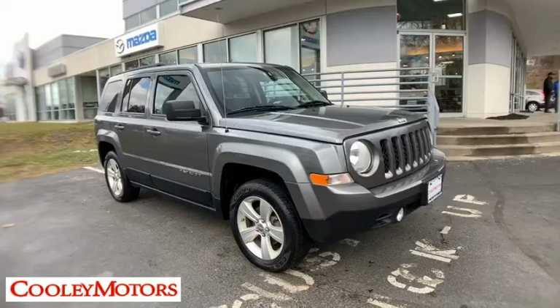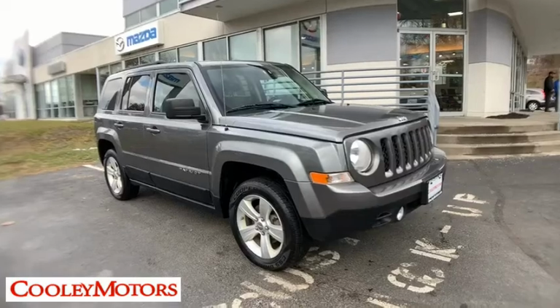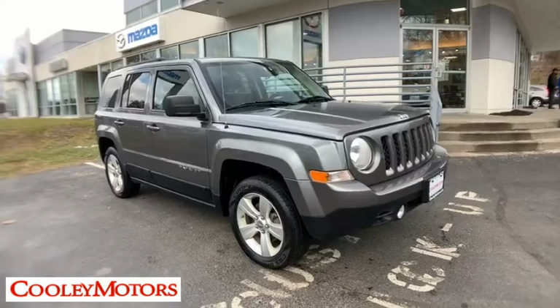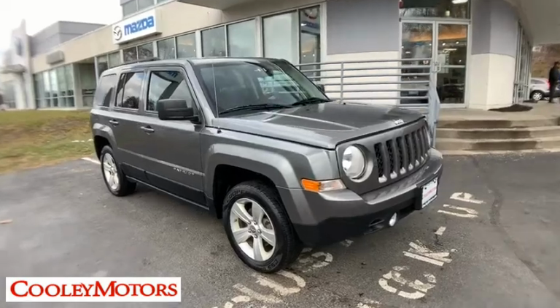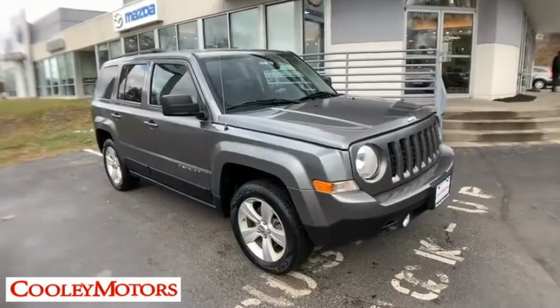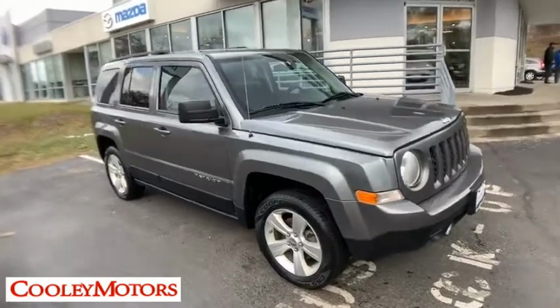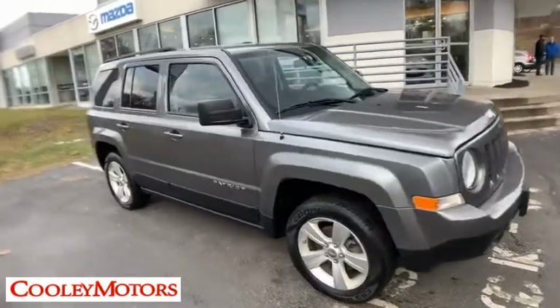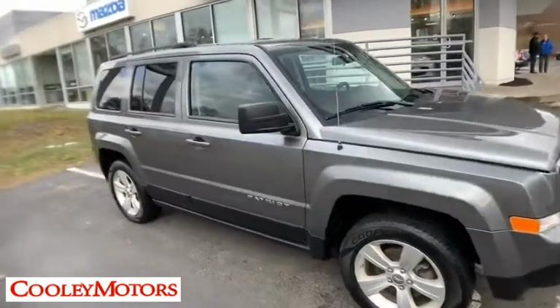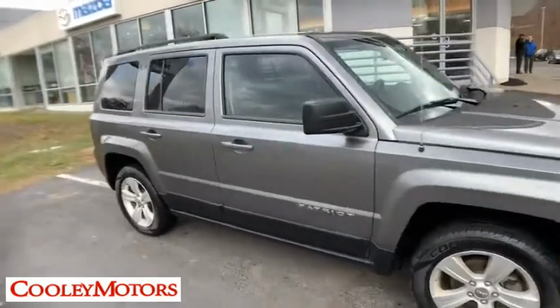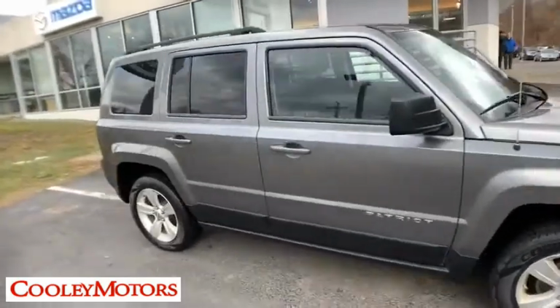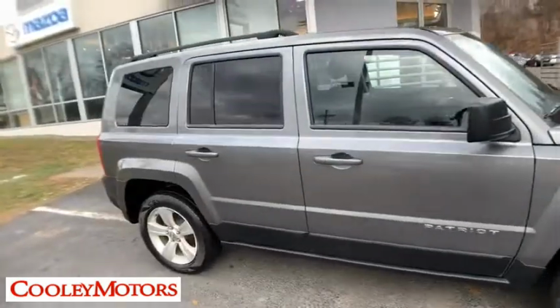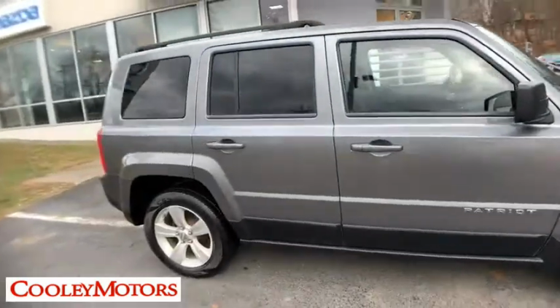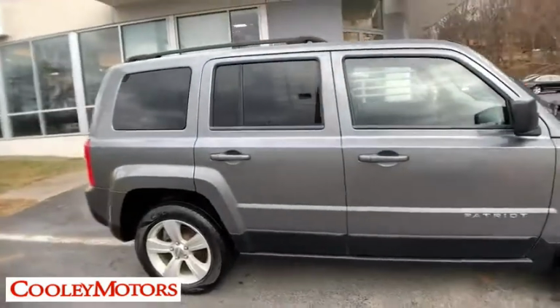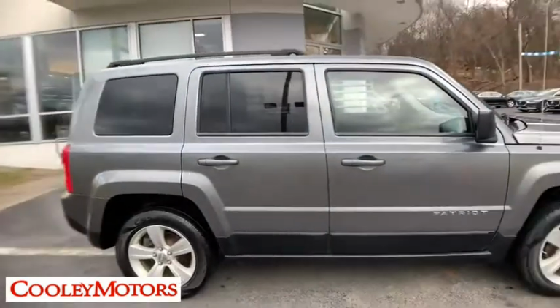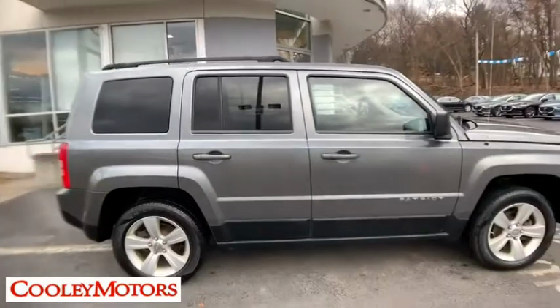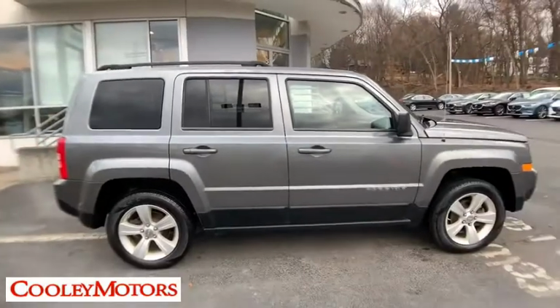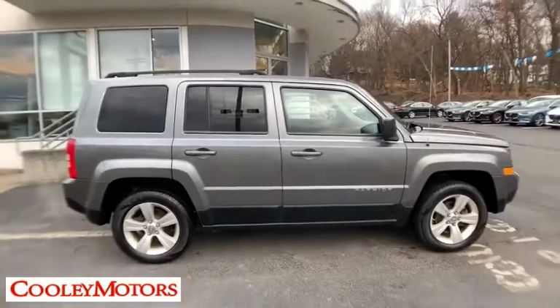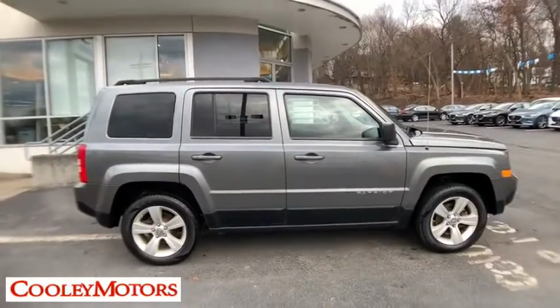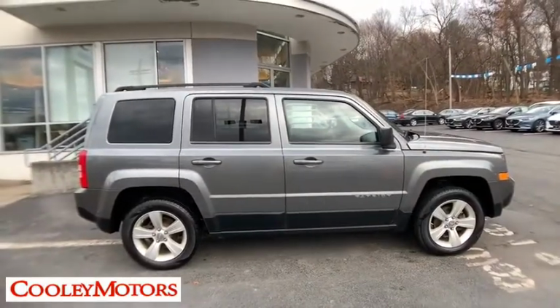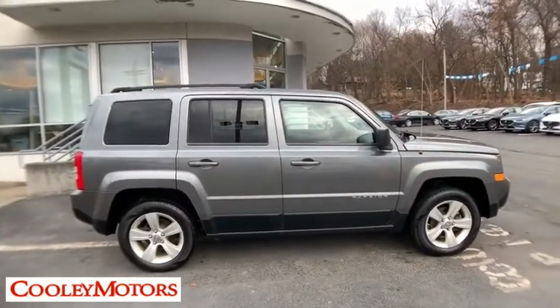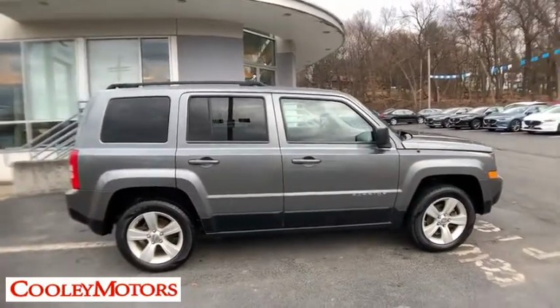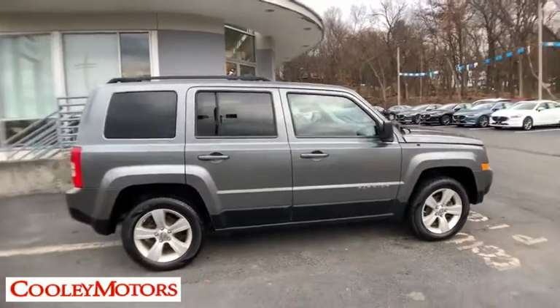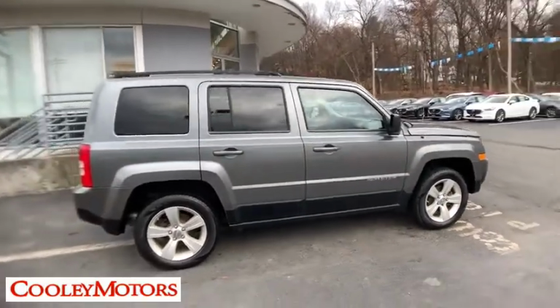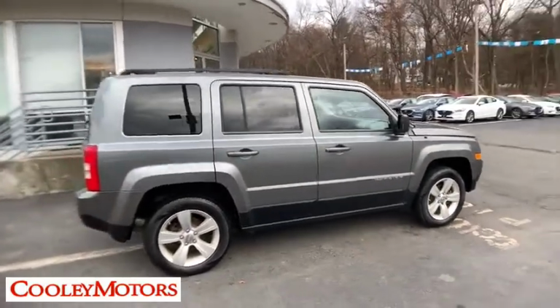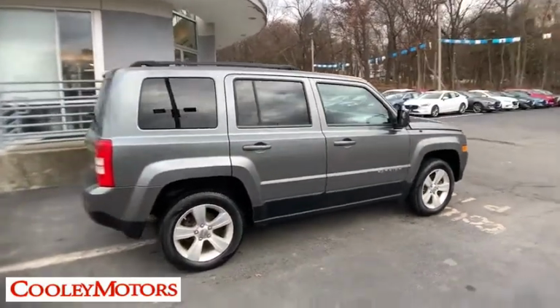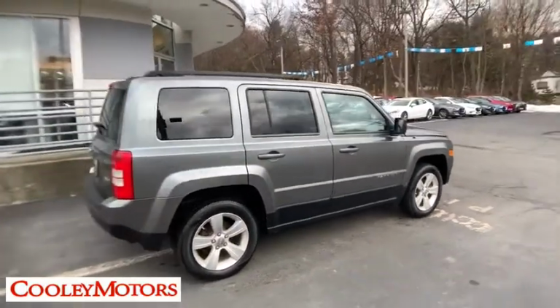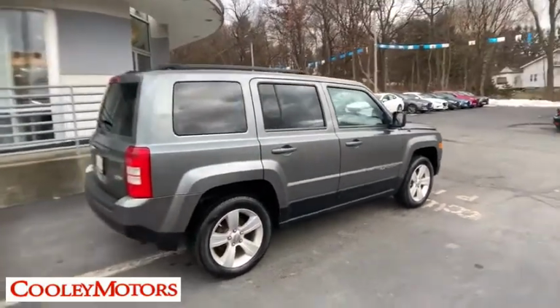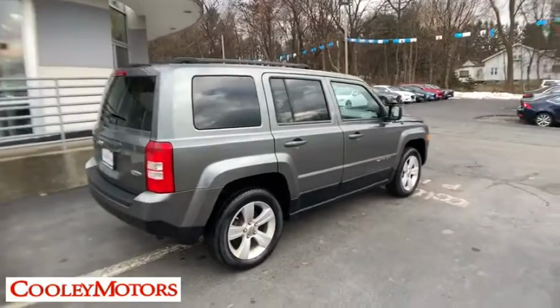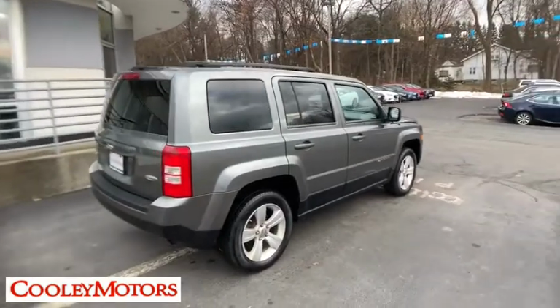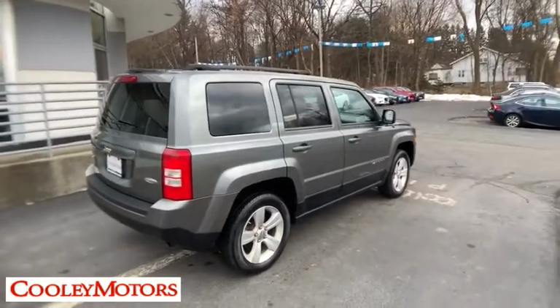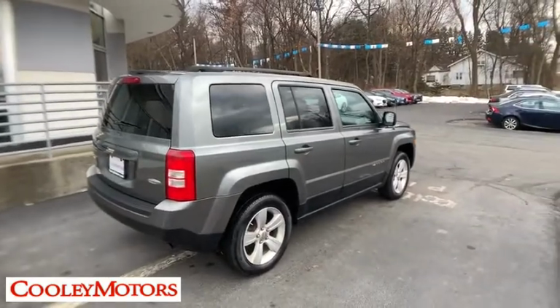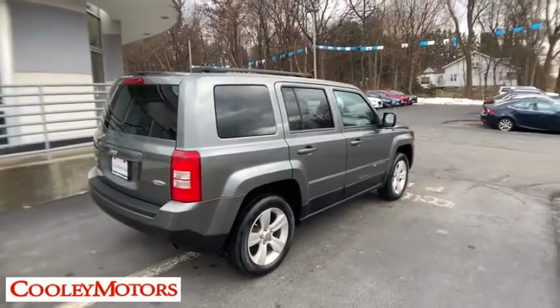2011 Jeep Patriot. The Jeep Patriot is unmistakably a Jeep. It looks like a cross between a Jeep Liberty and Jeep Compass, or maybe a three-quarter scale version of the big Jeep Commander.